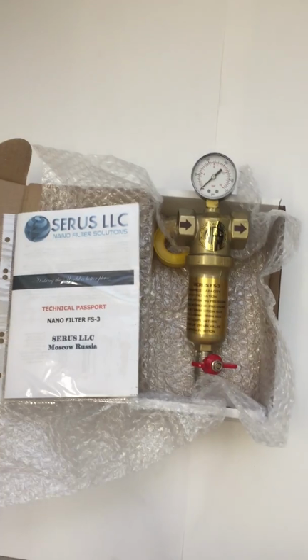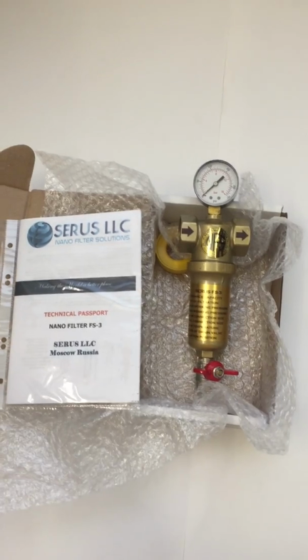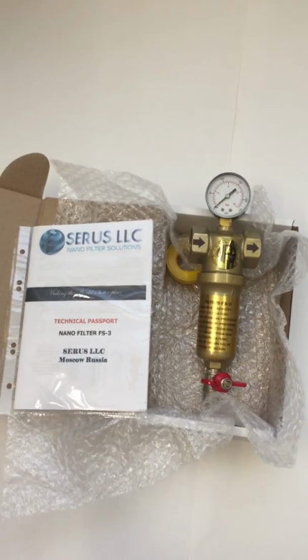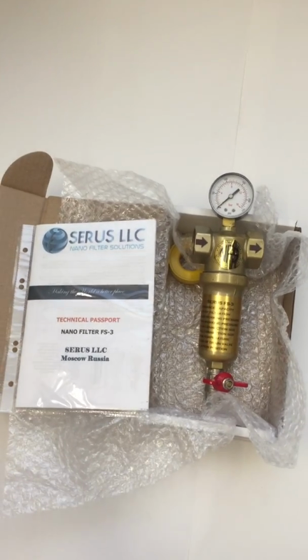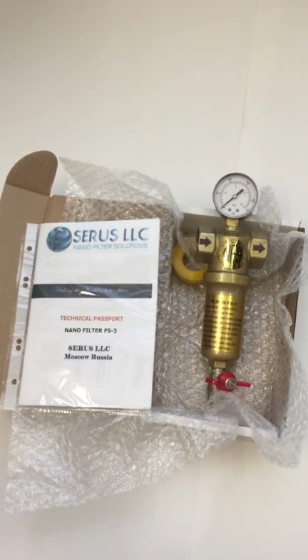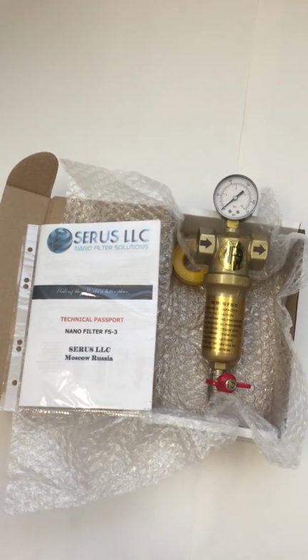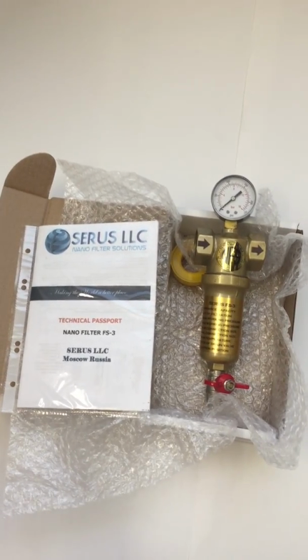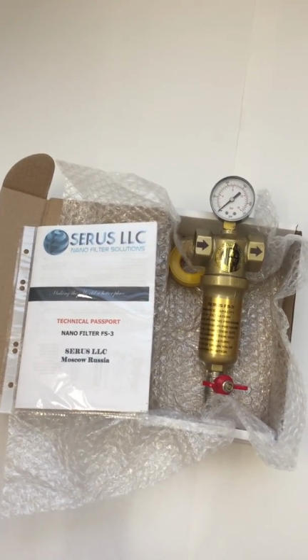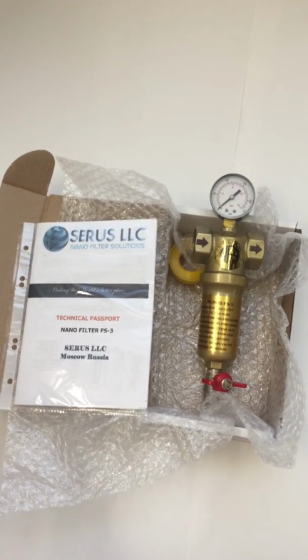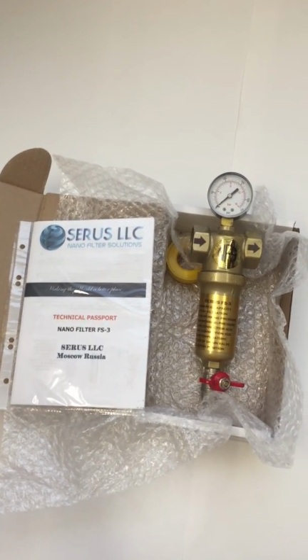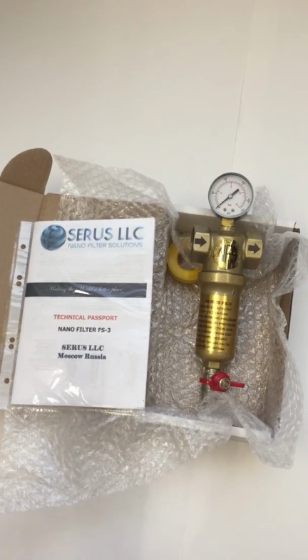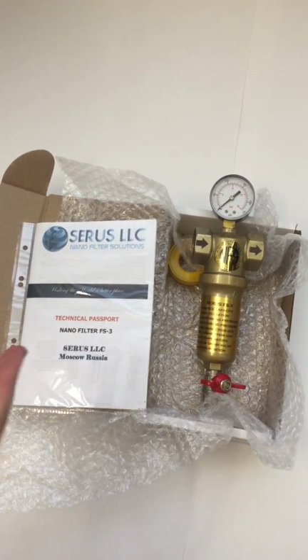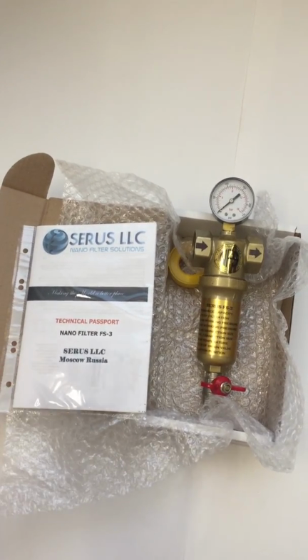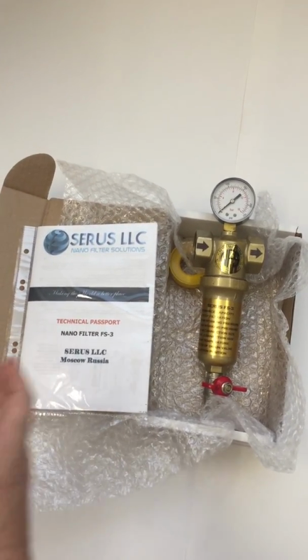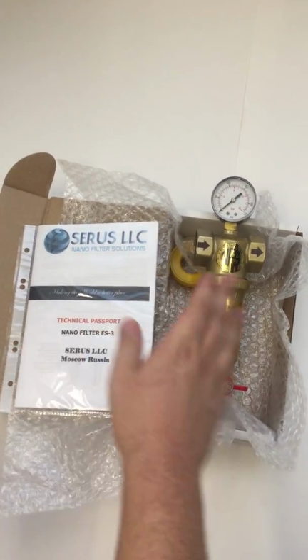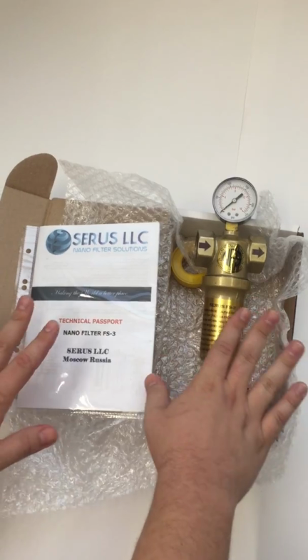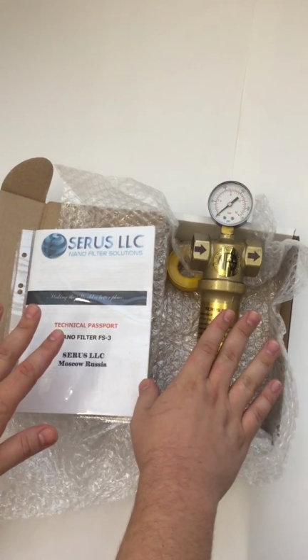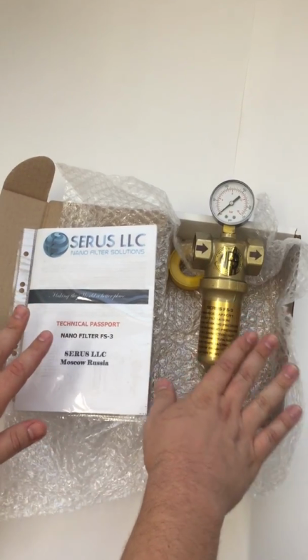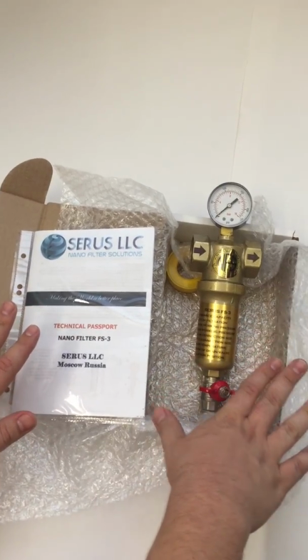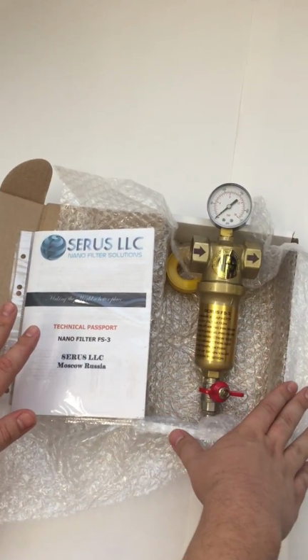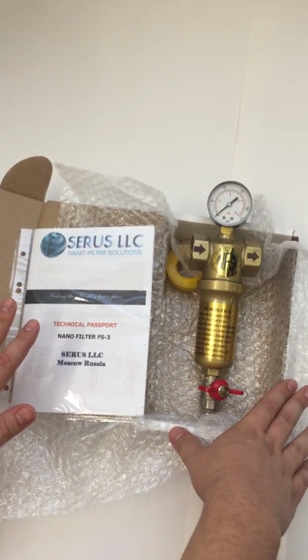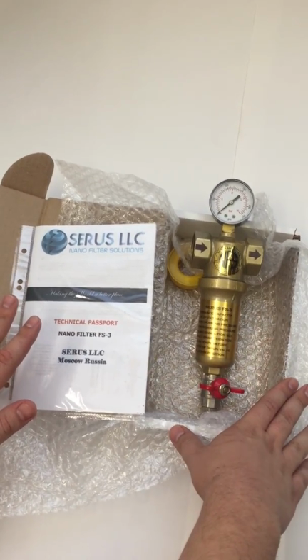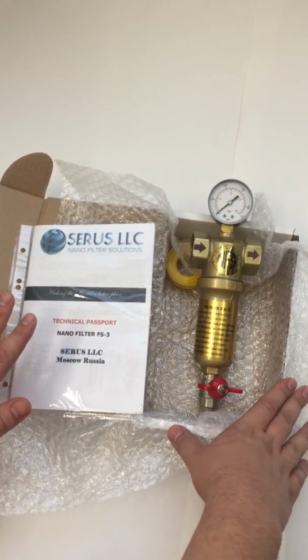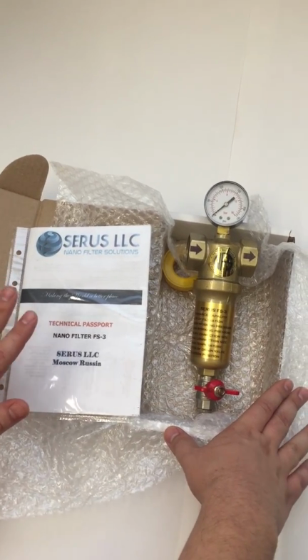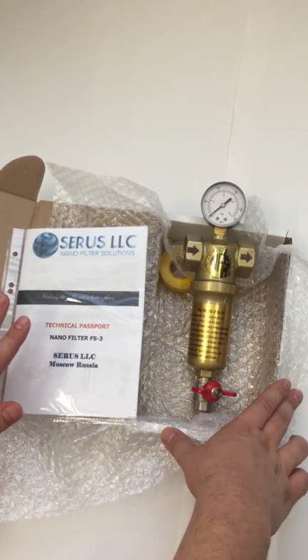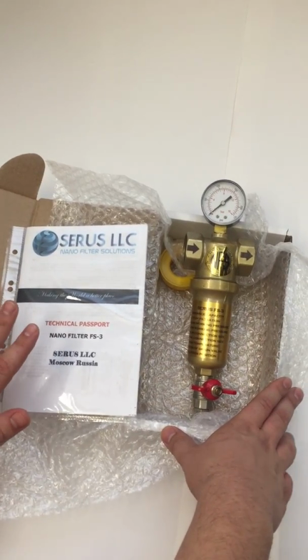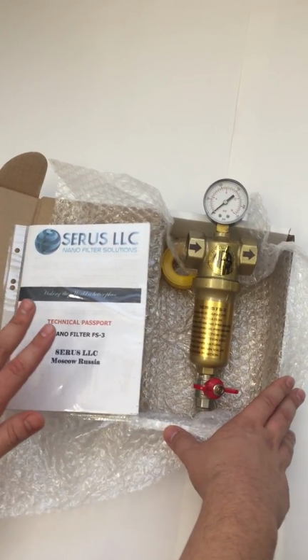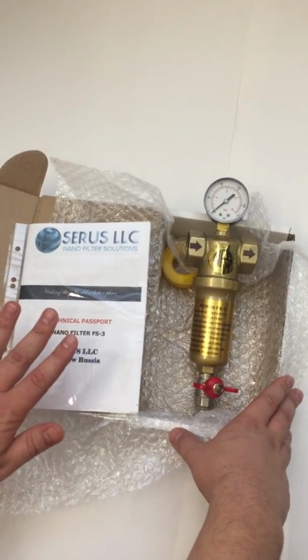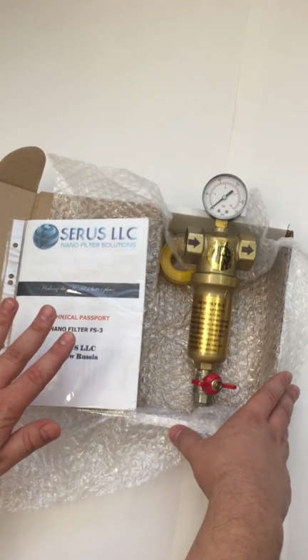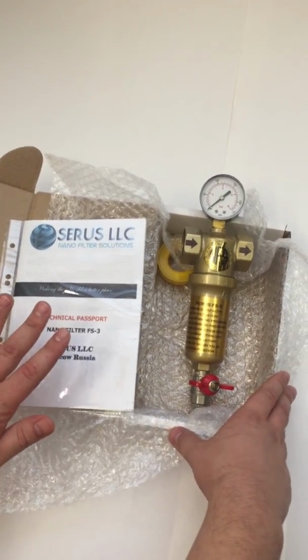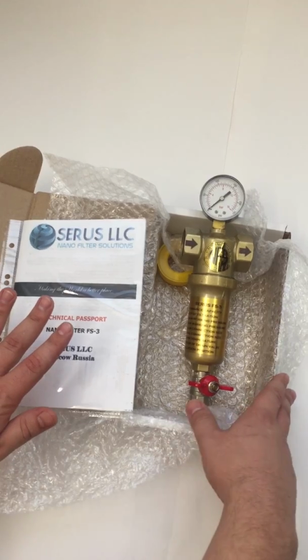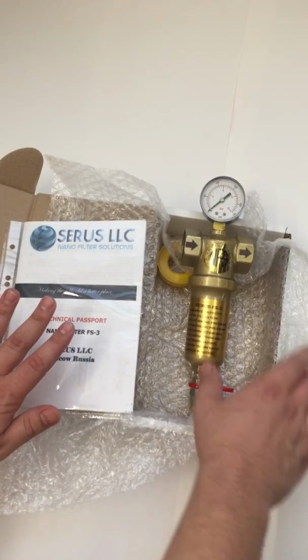Good day, this is Sergi, on behalf of Aceros Water Filter Solutions. Here we have a FS3 water filter, a nano water filter for 3000 liters per hour.